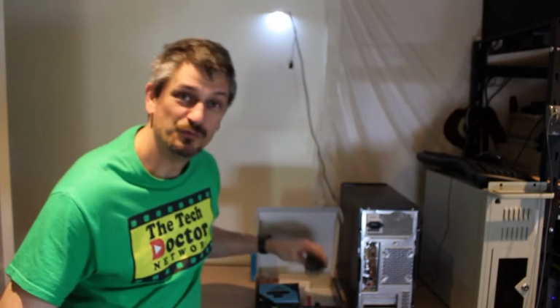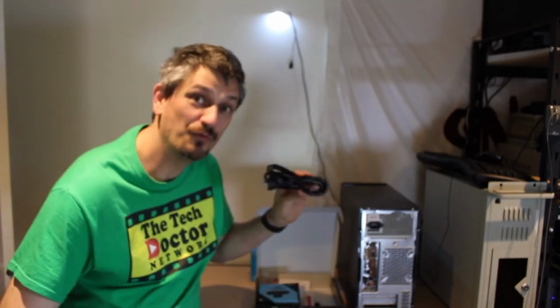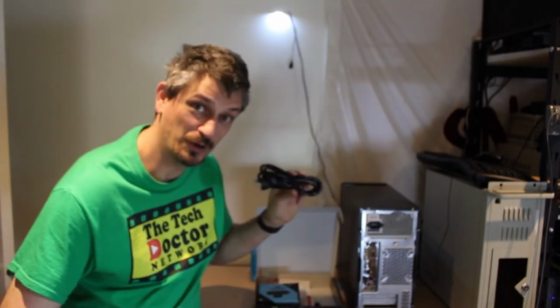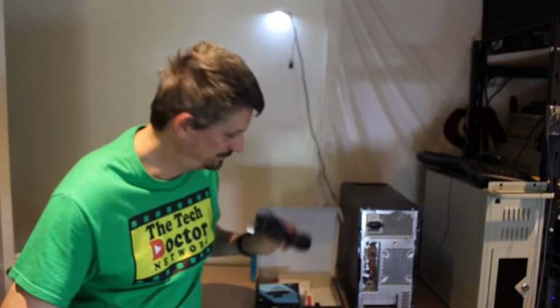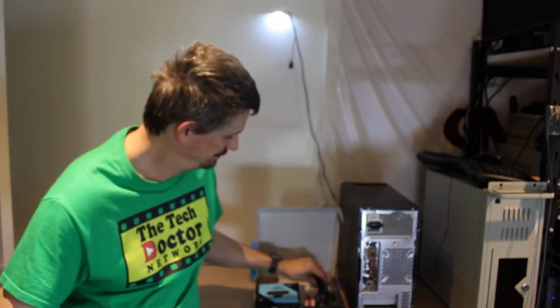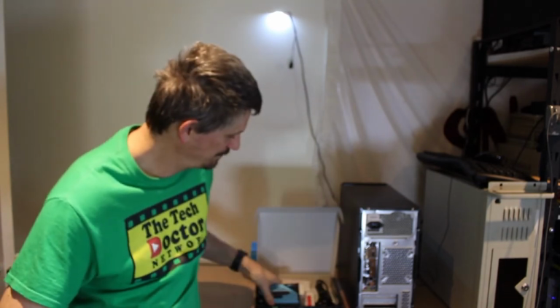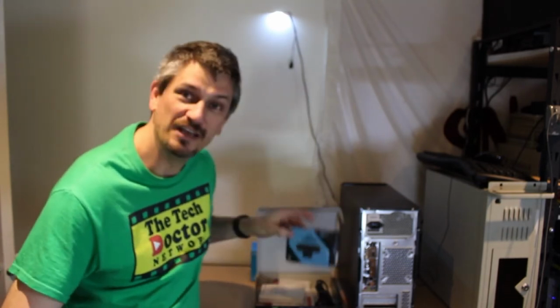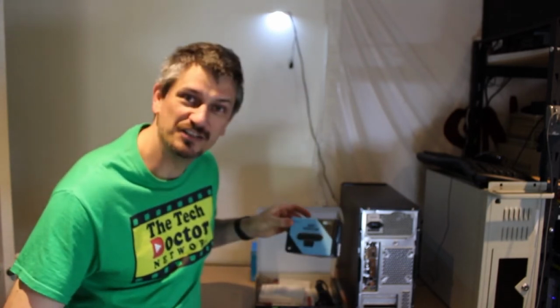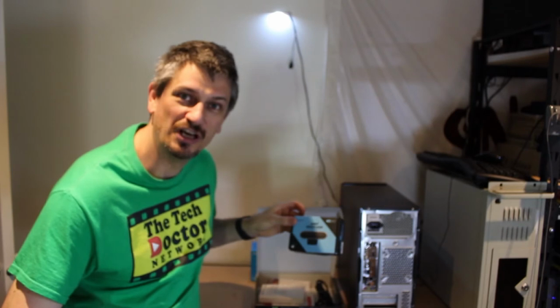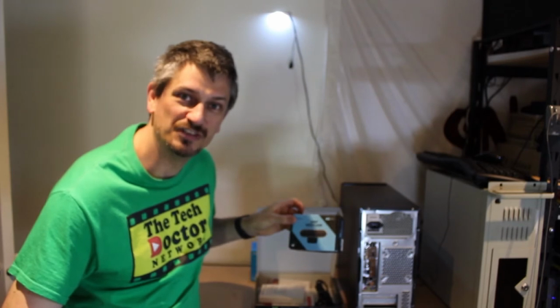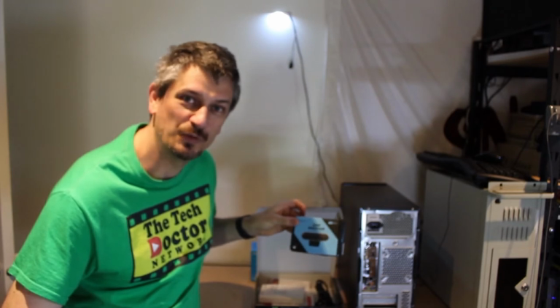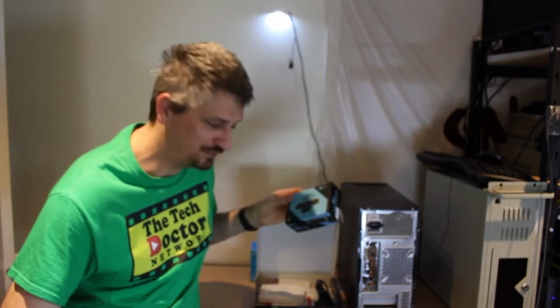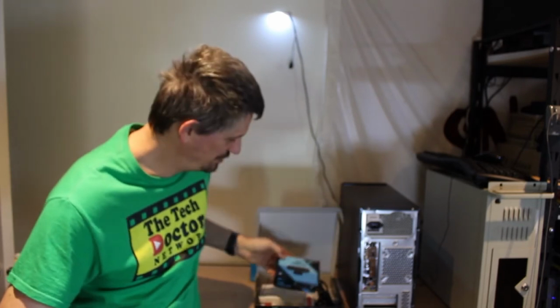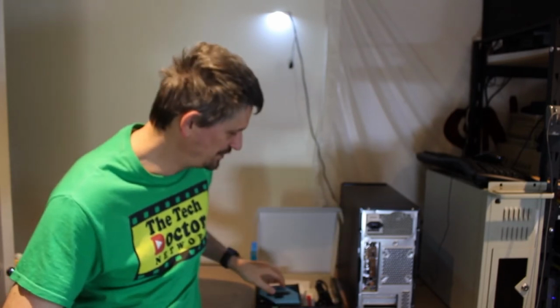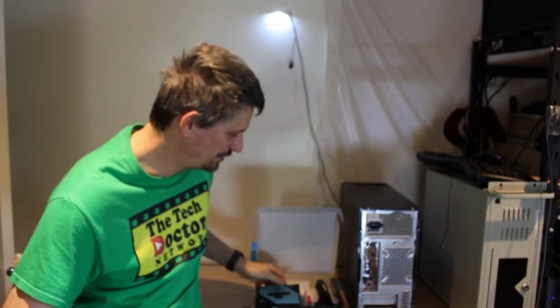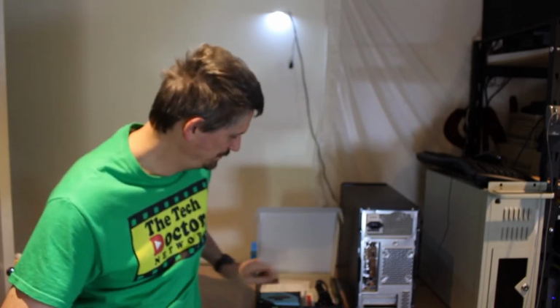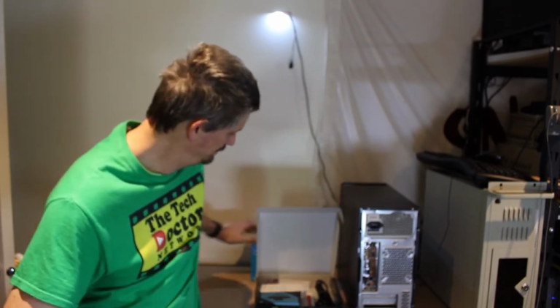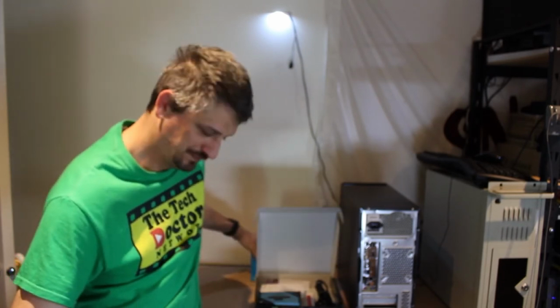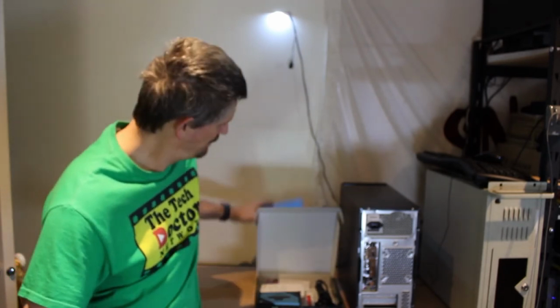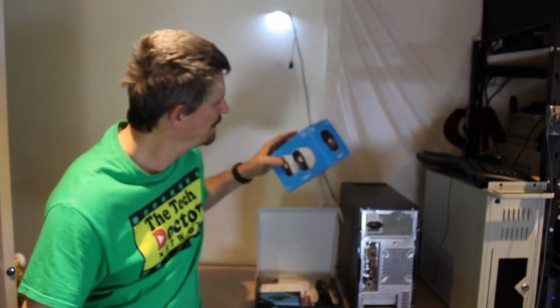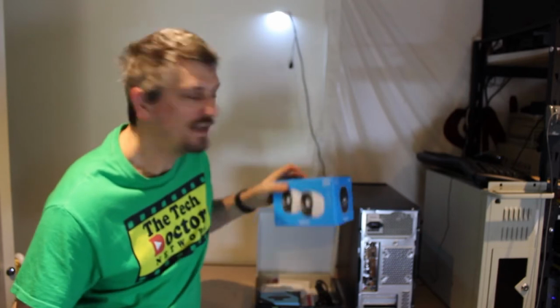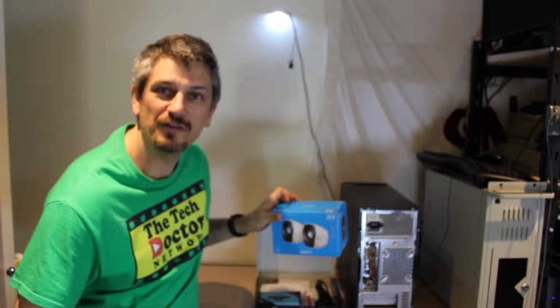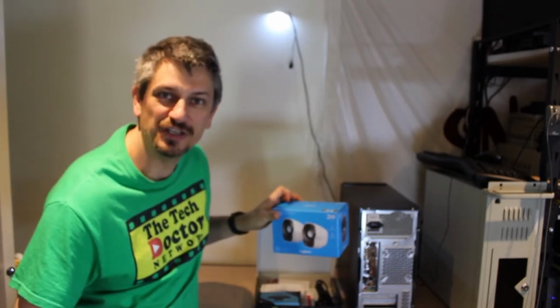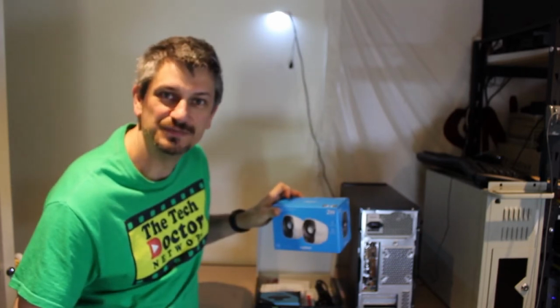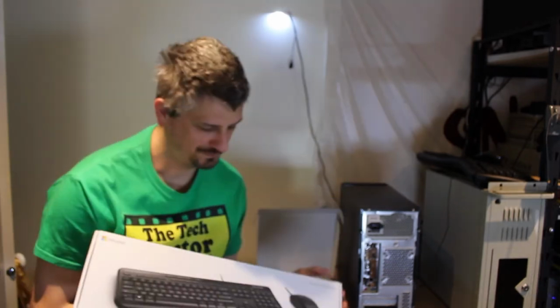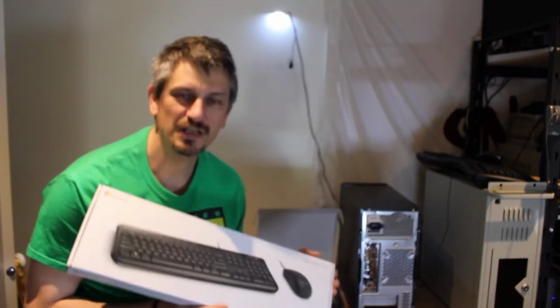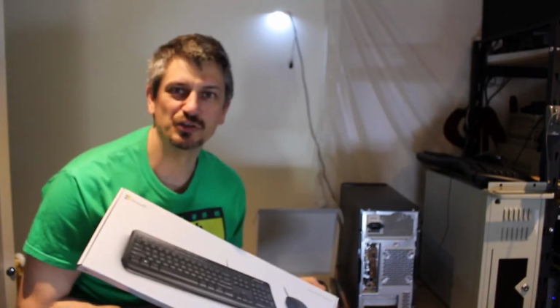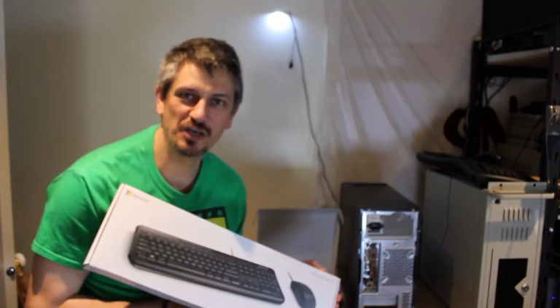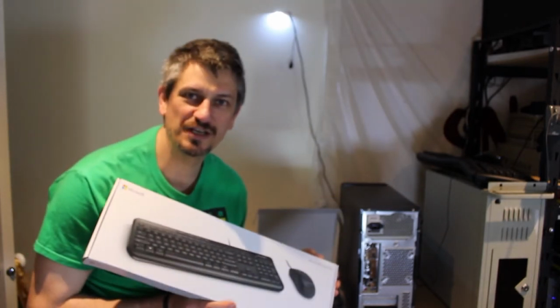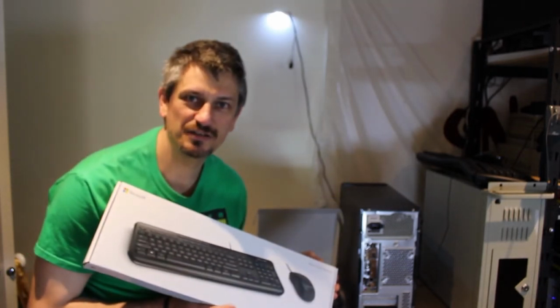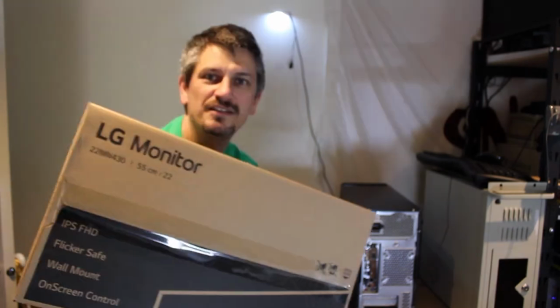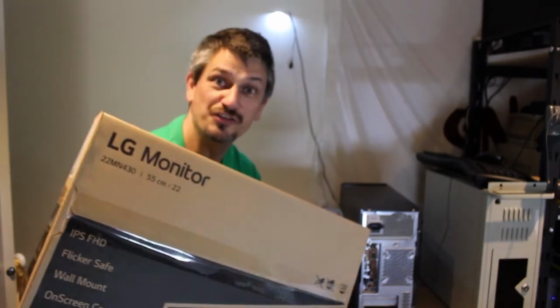Very important: the power cord. In this case we also have a separate webcam, which fits in that box, and we have a set of speakers. There's also the keyboard and mouse set and the screen.